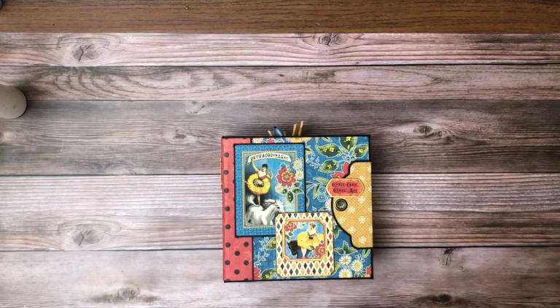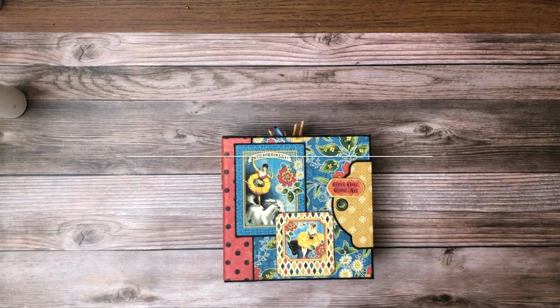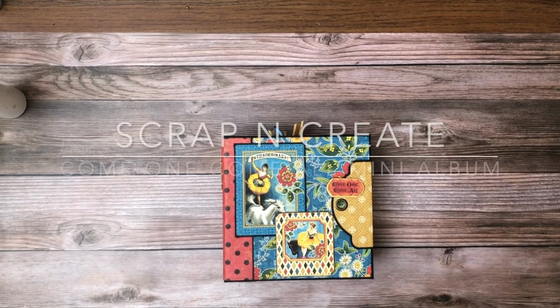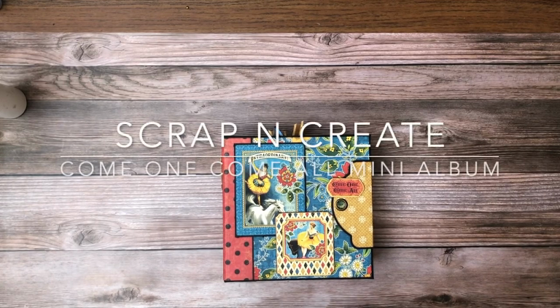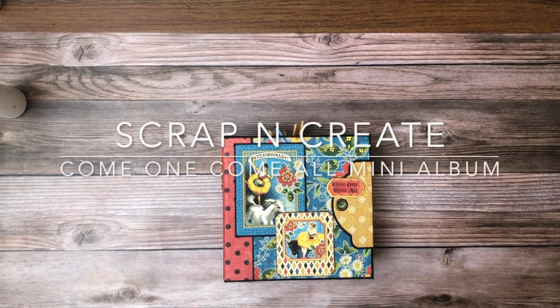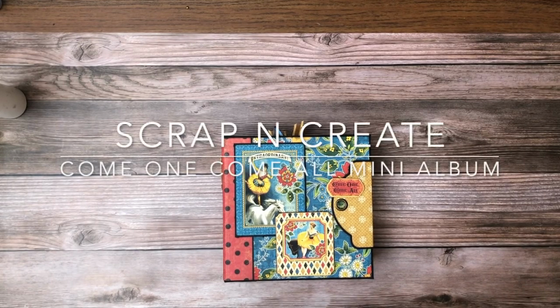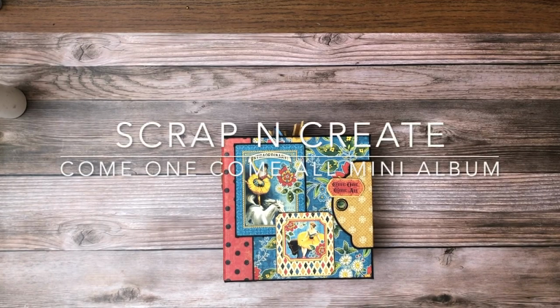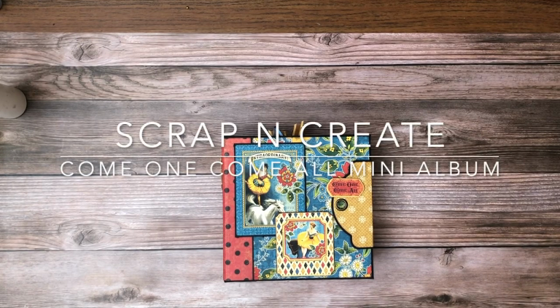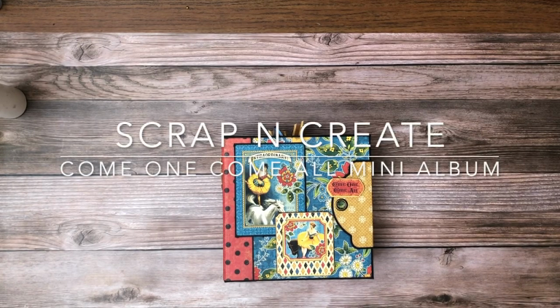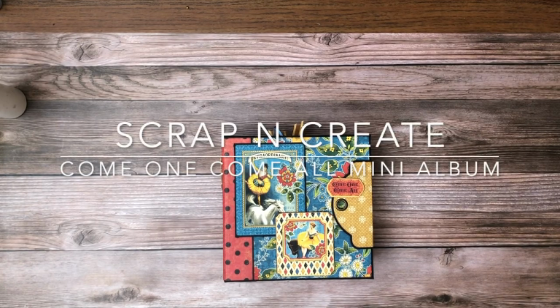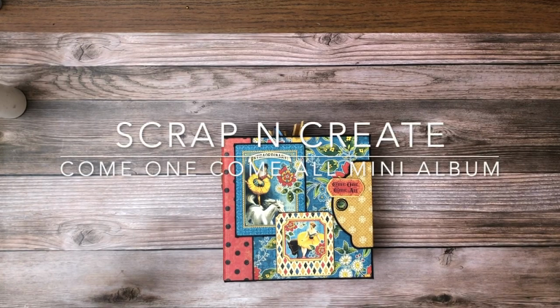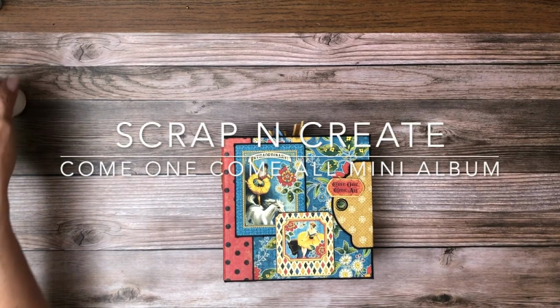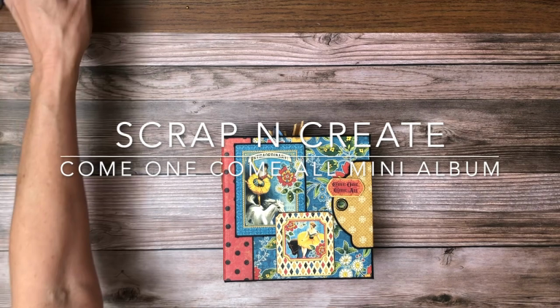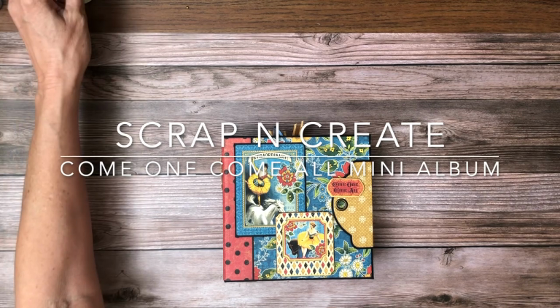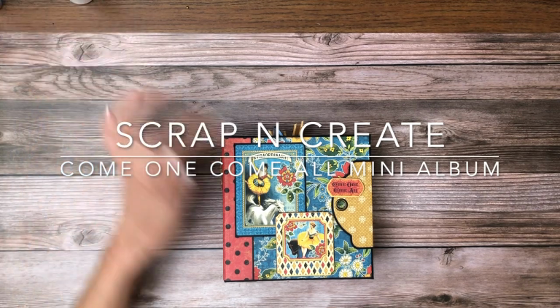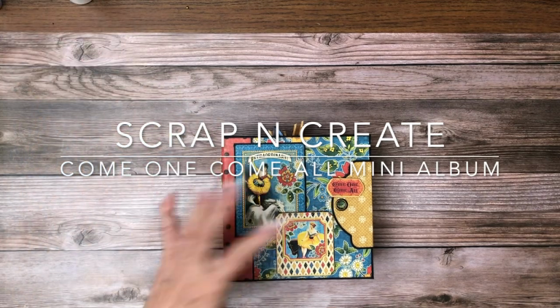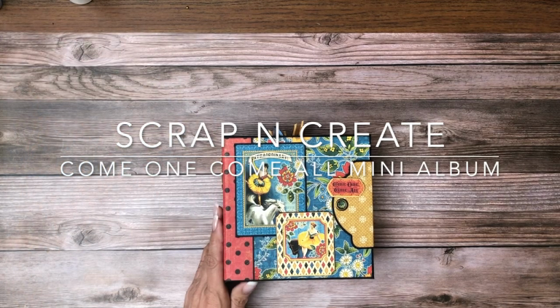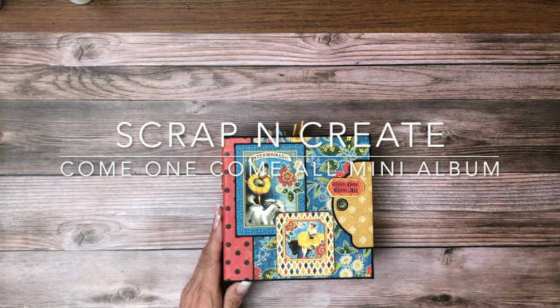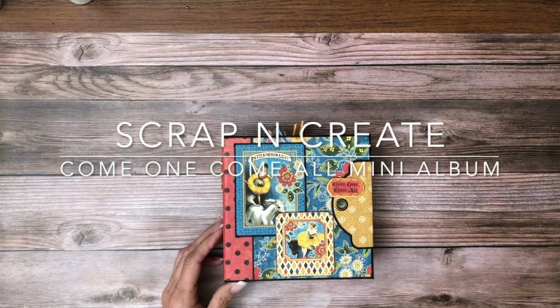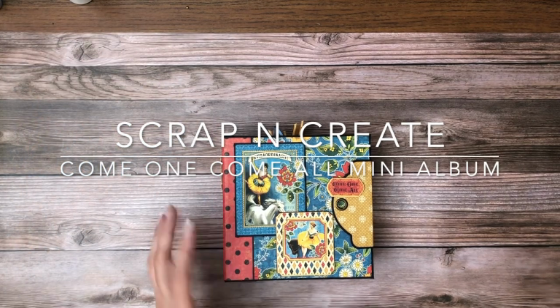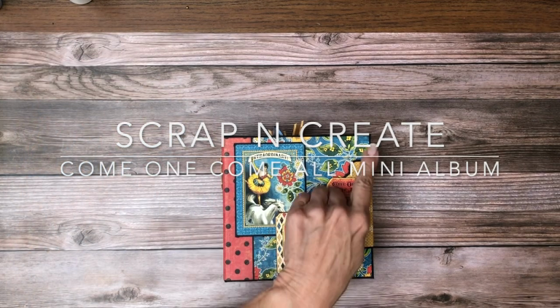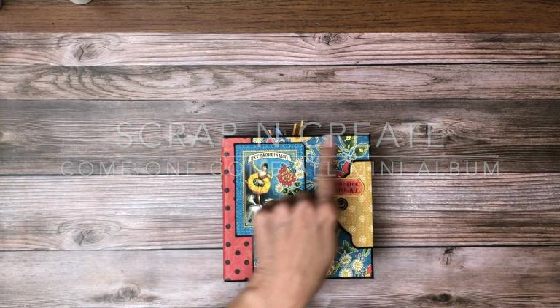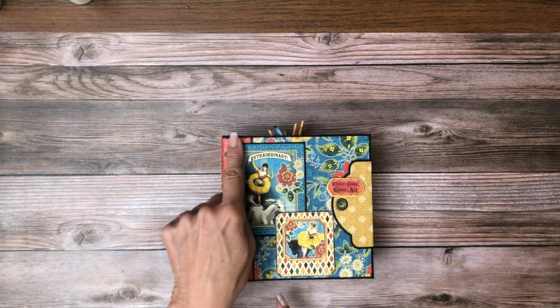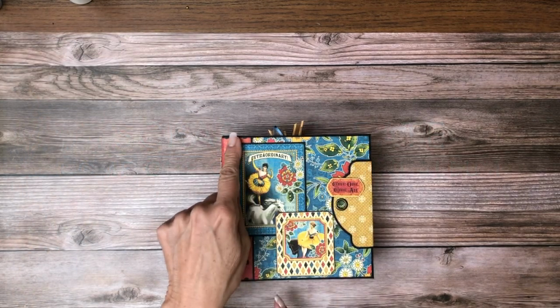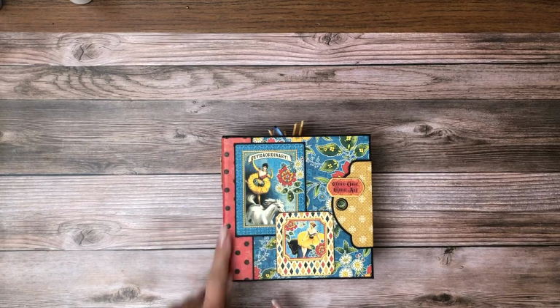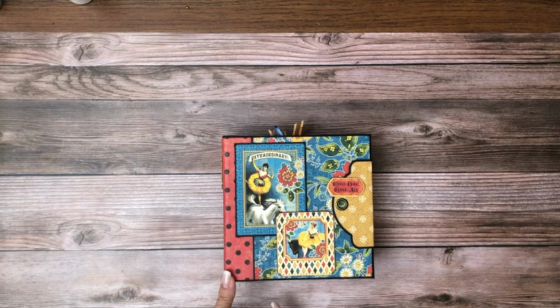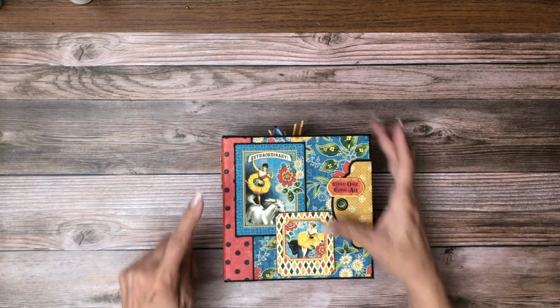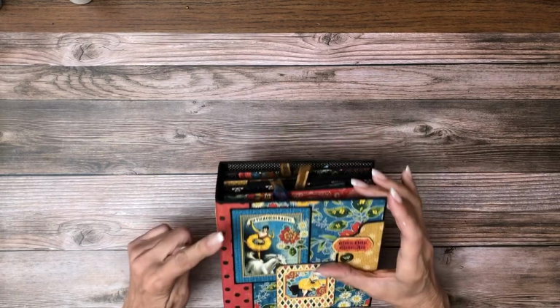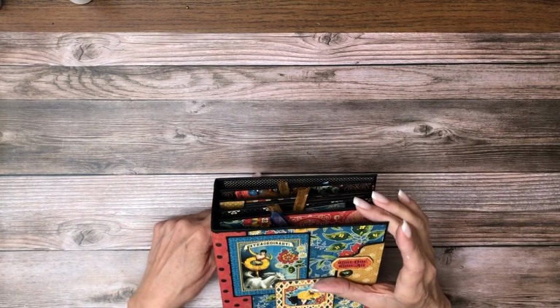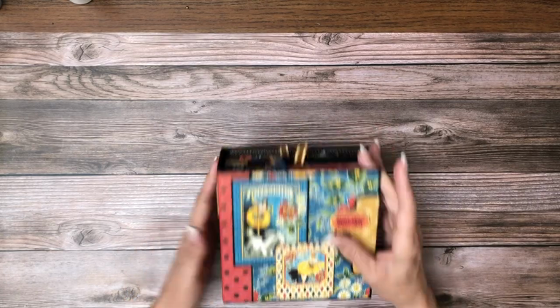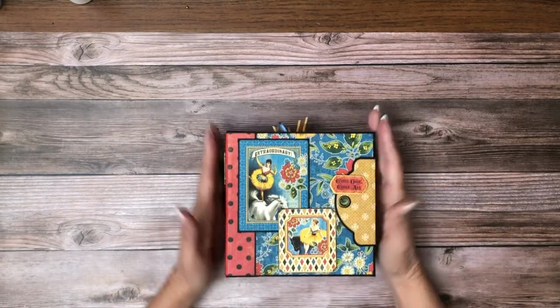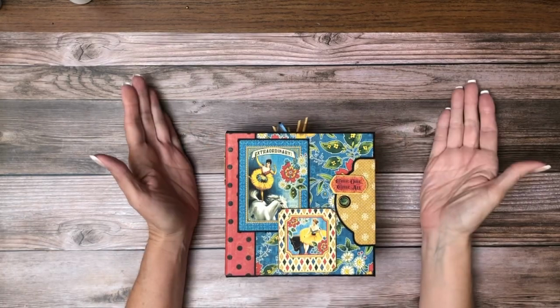Hi everyone, it's Daphne from Scrap and Create, and I just completed the companion project for Come One Come All. This is a six and a quarter by six and a quarter by two and a half inch mini album.